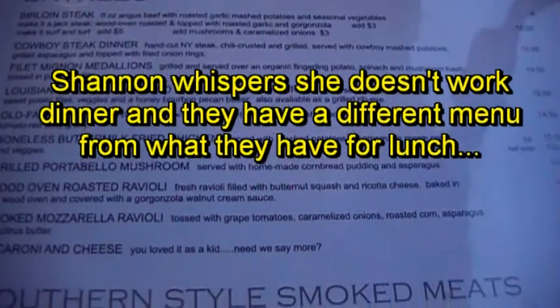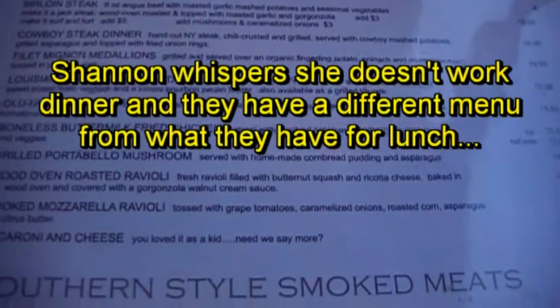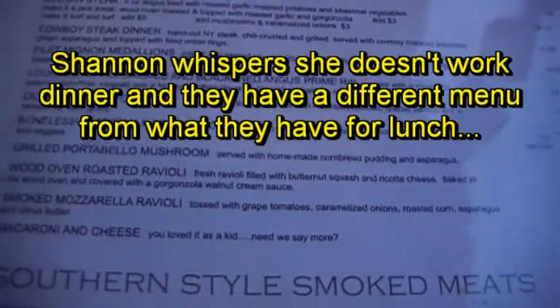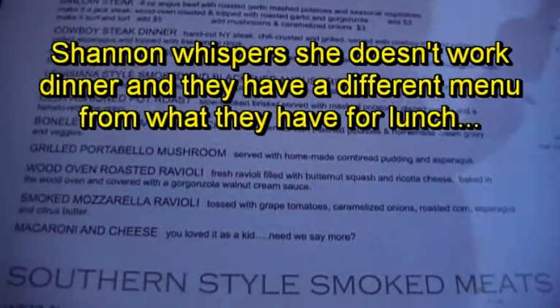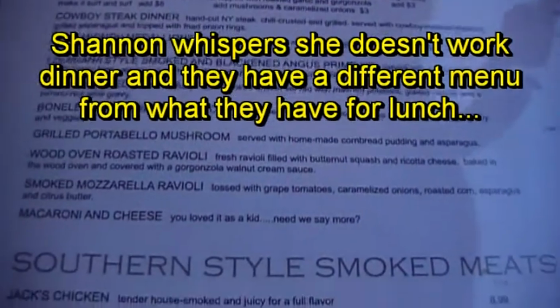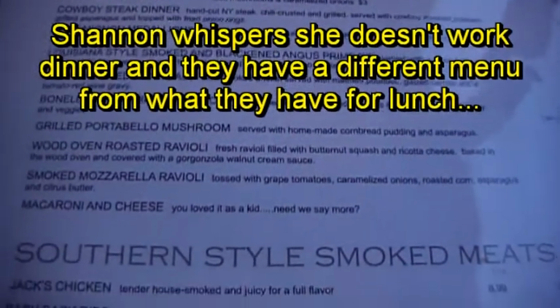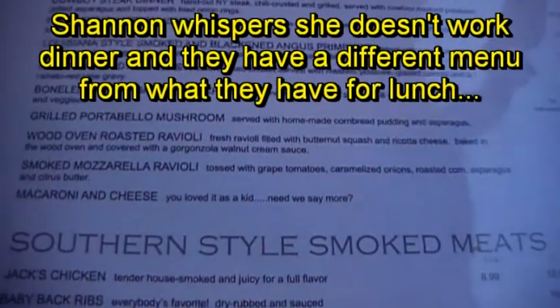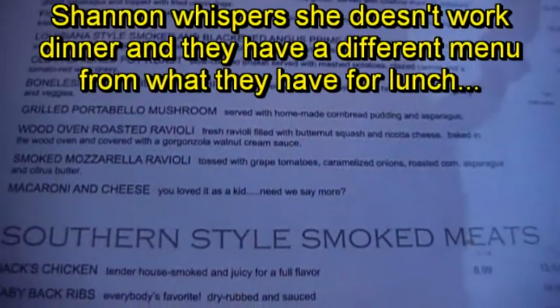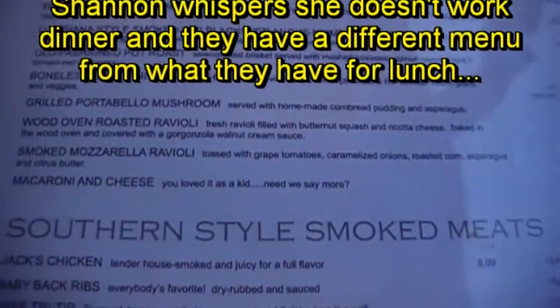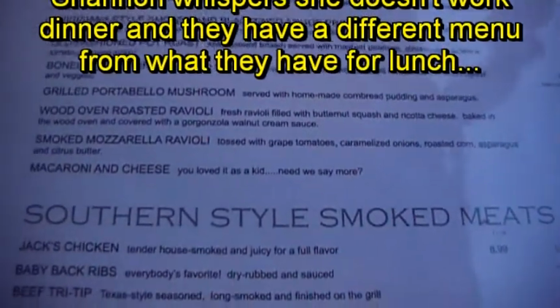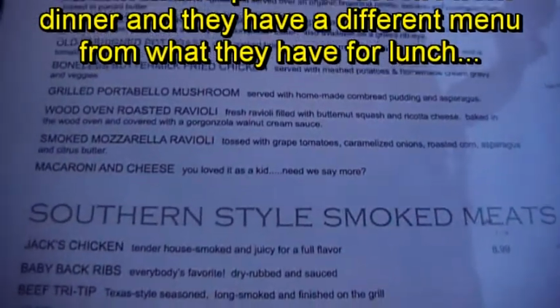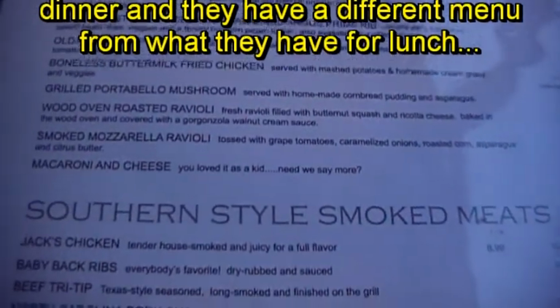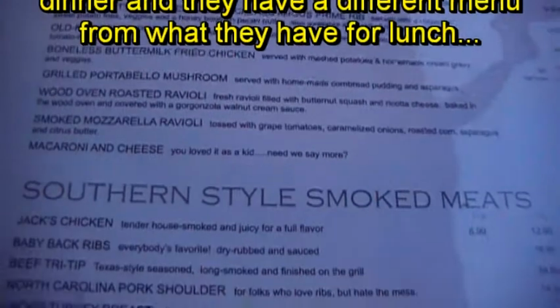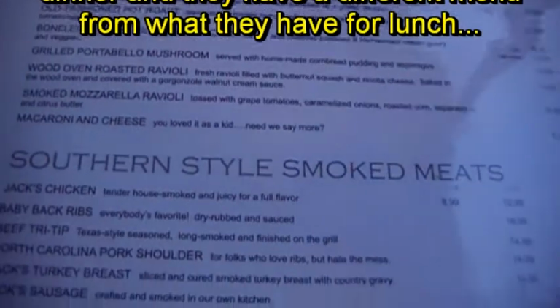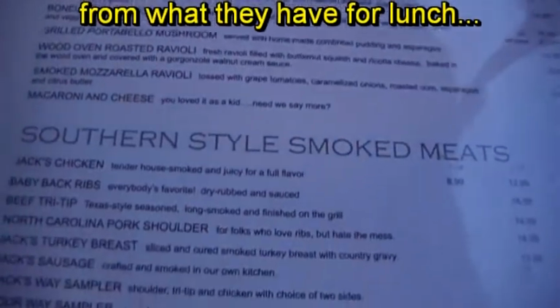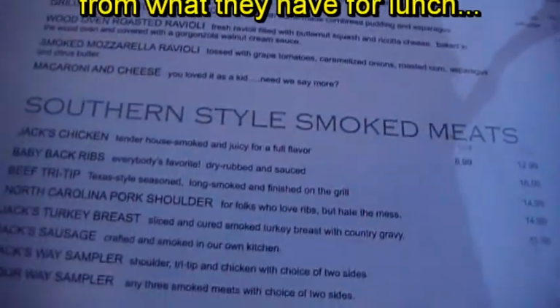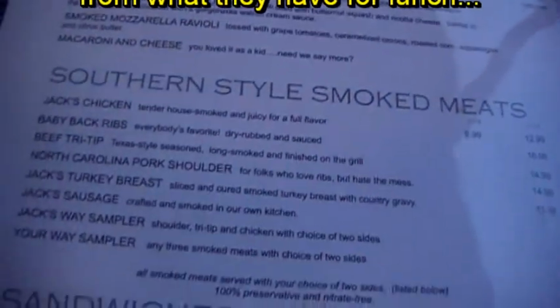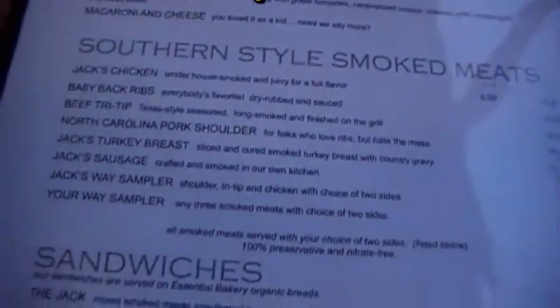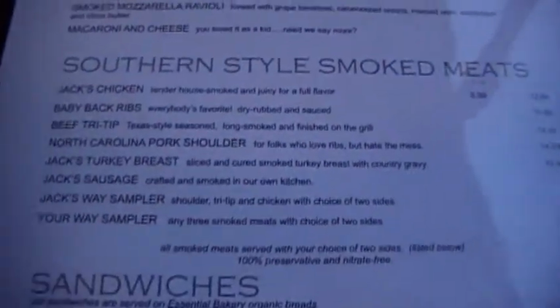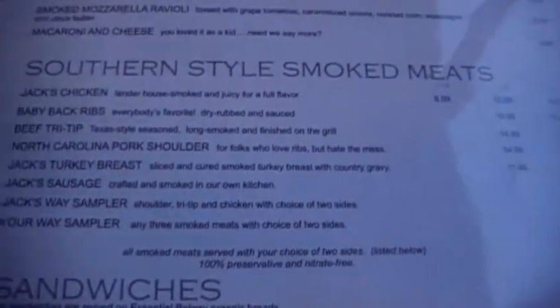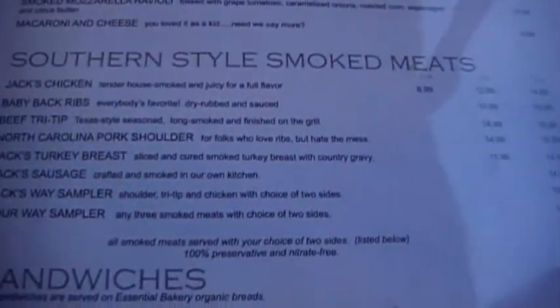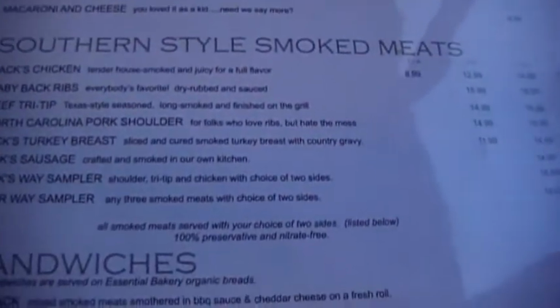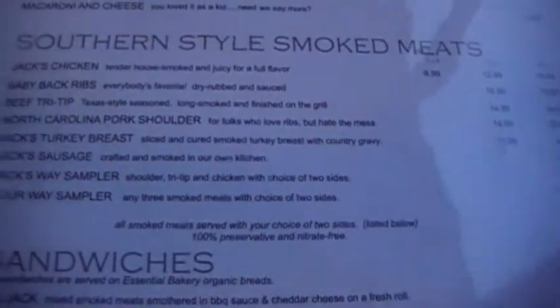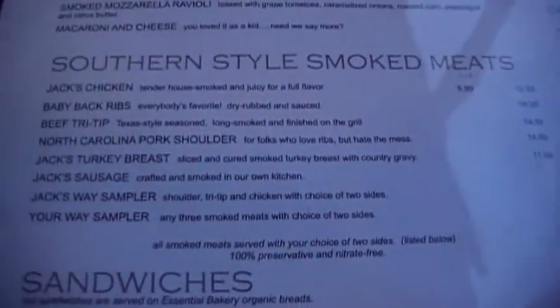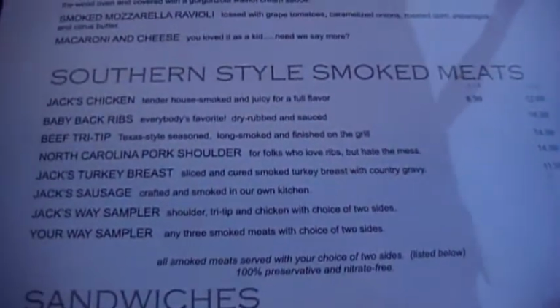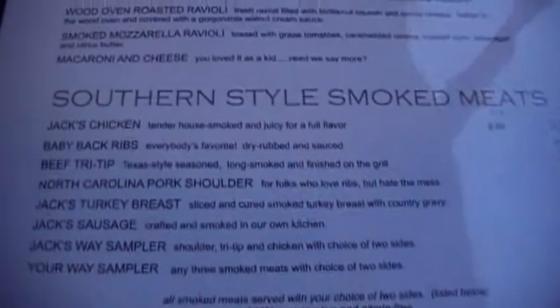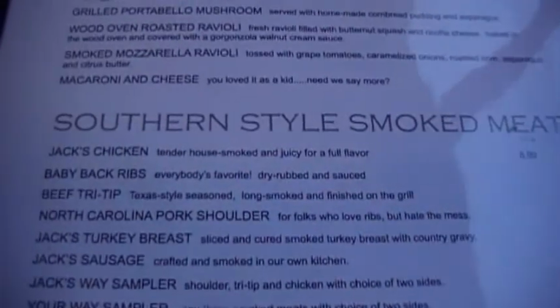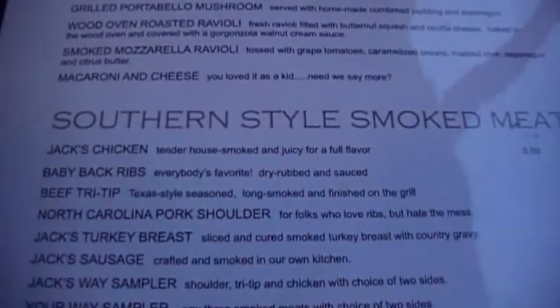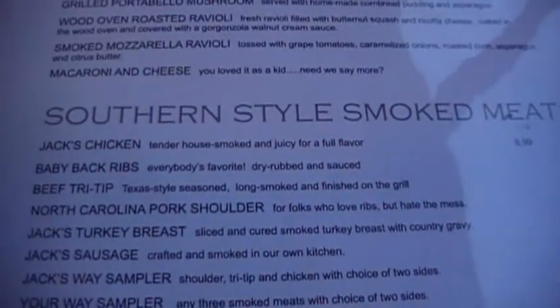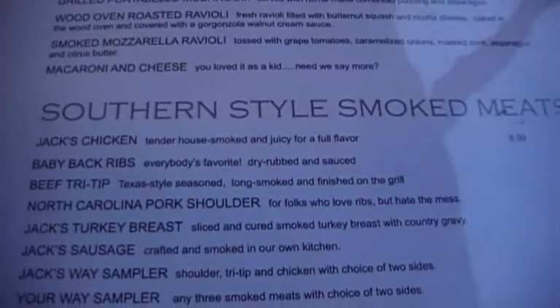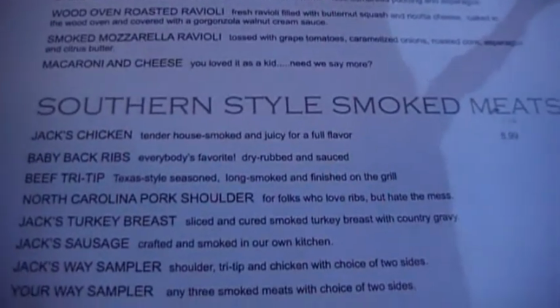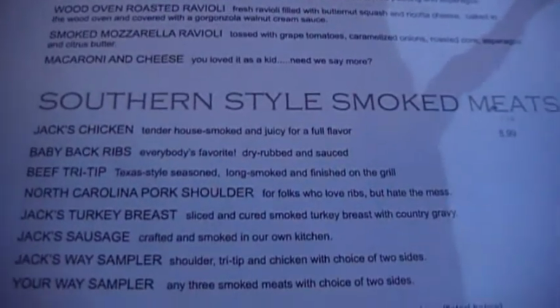Oh, spinach with fried onion rings. Southern-style smoked meats — that's what they put in that smoker. That's the barbecue.